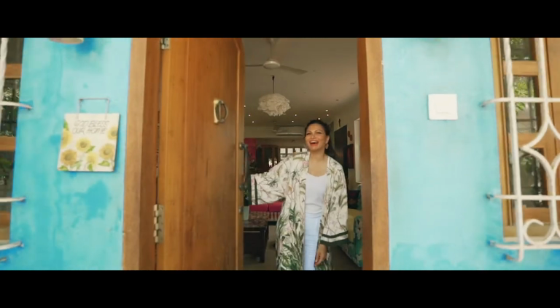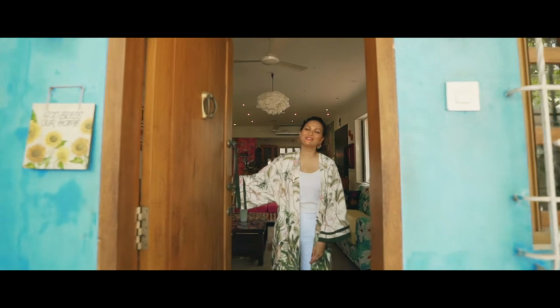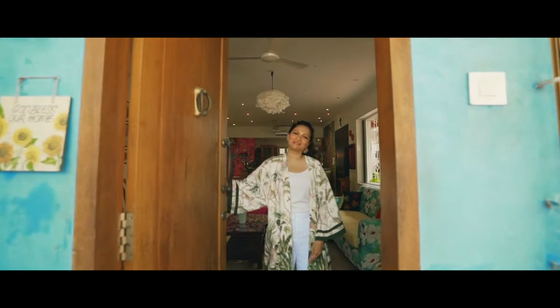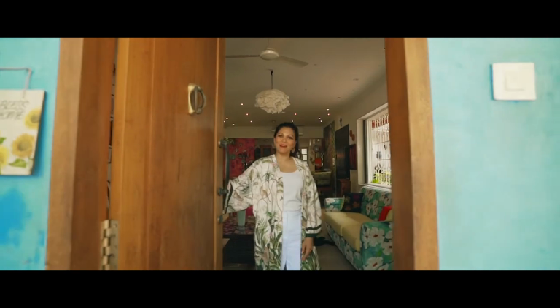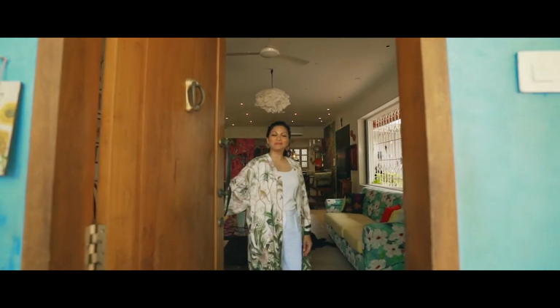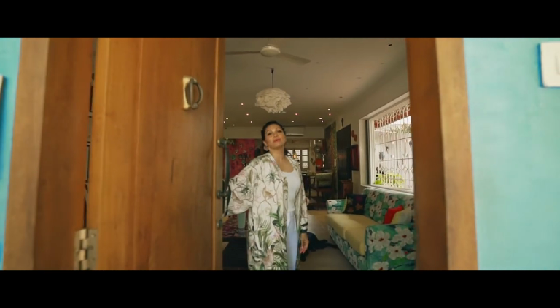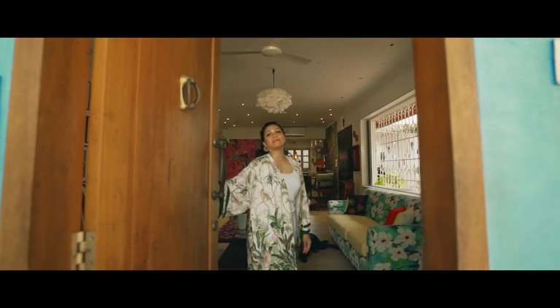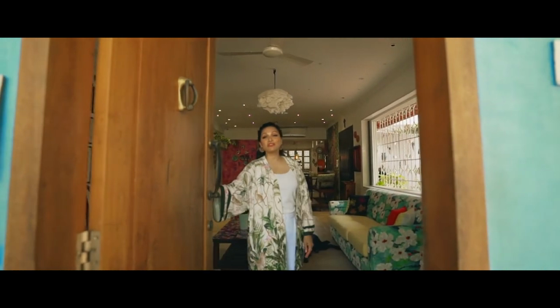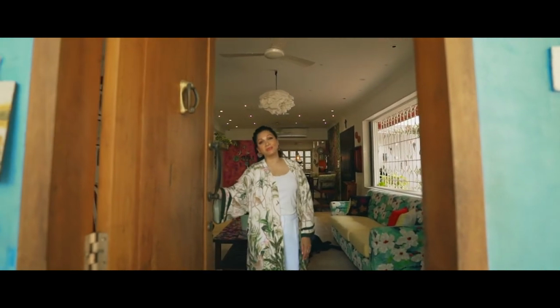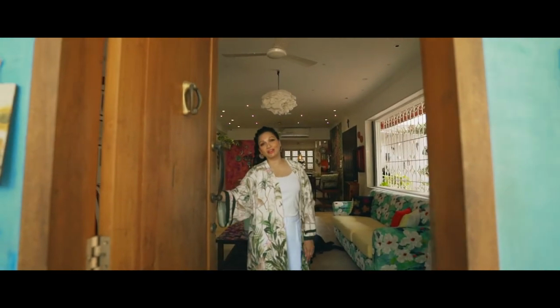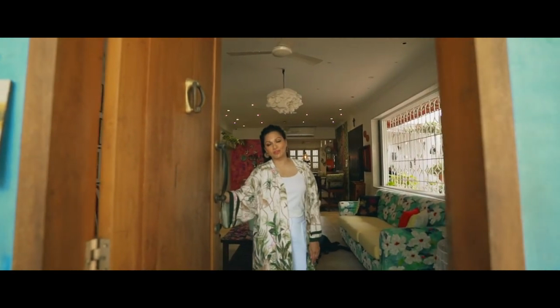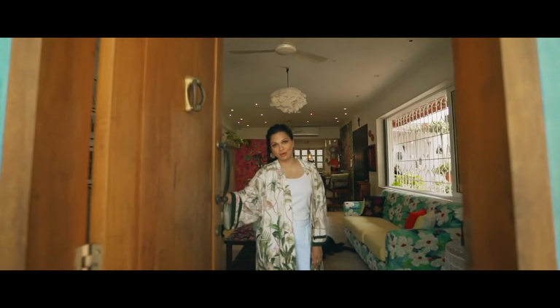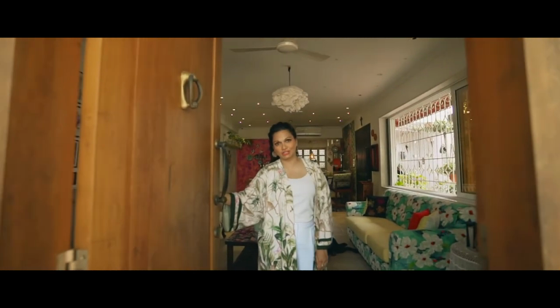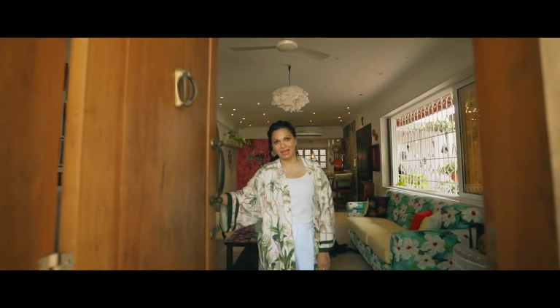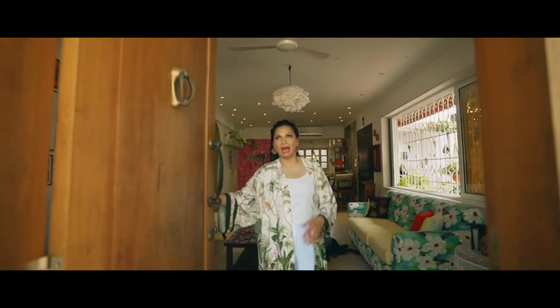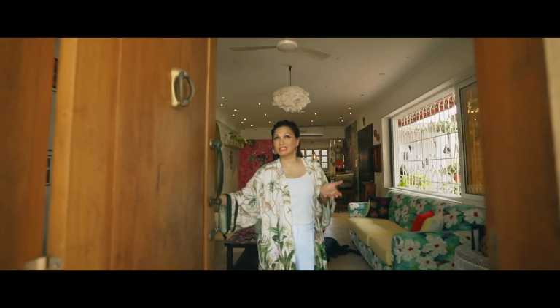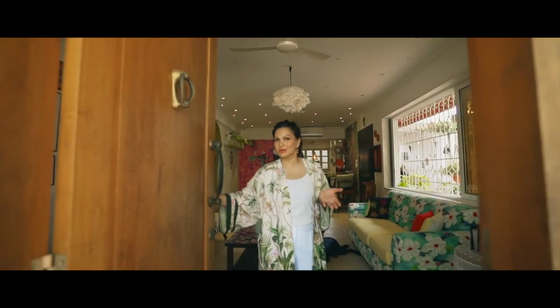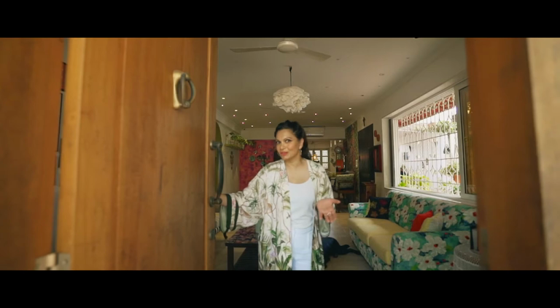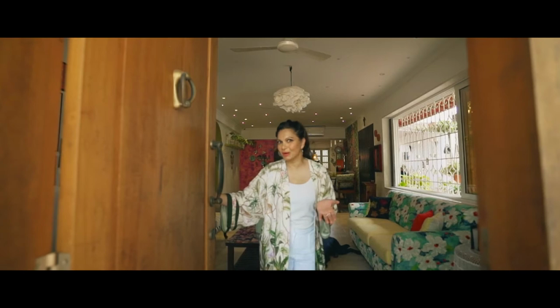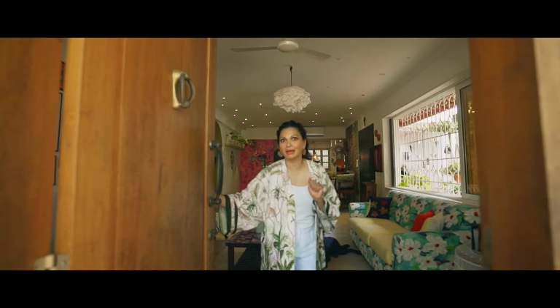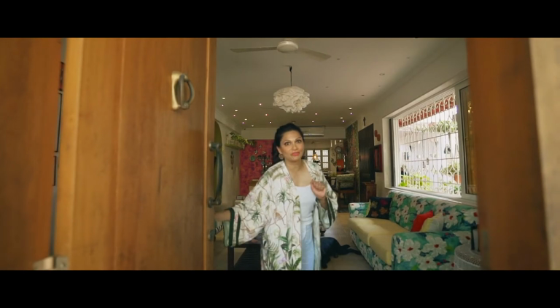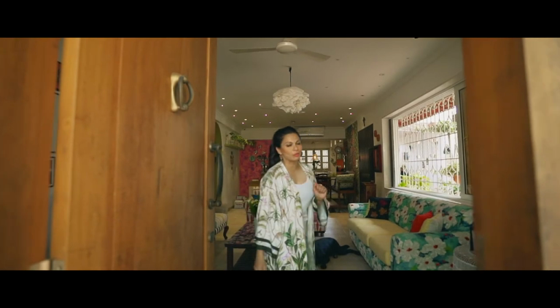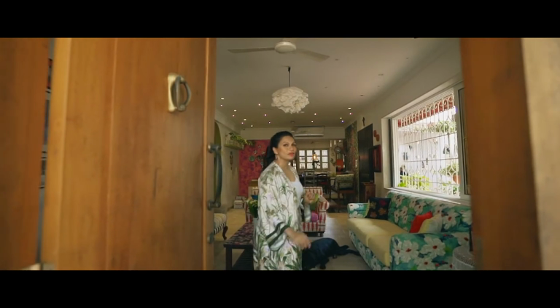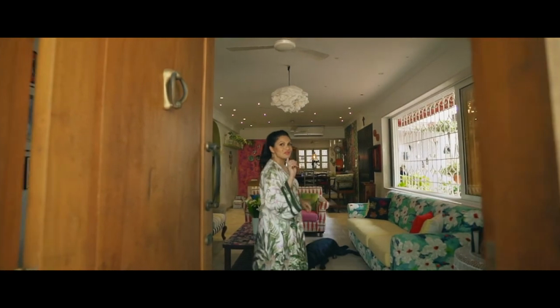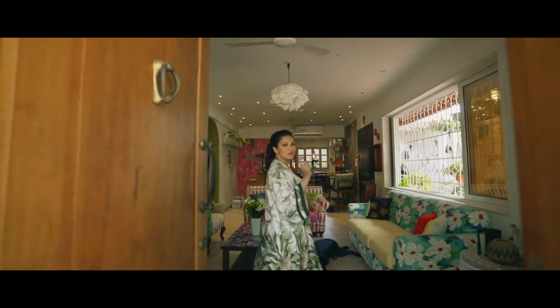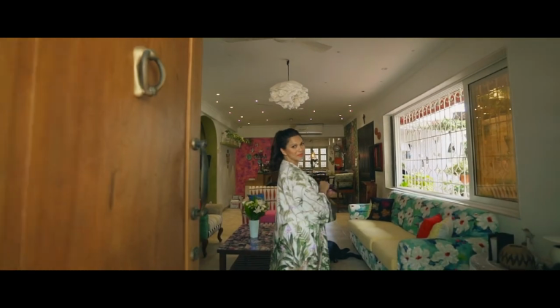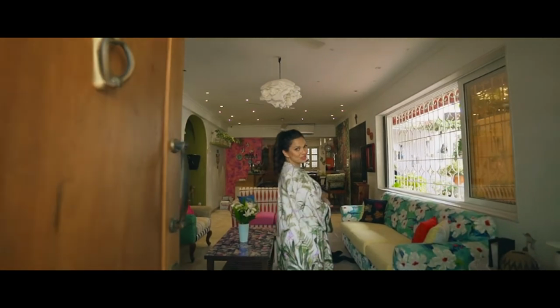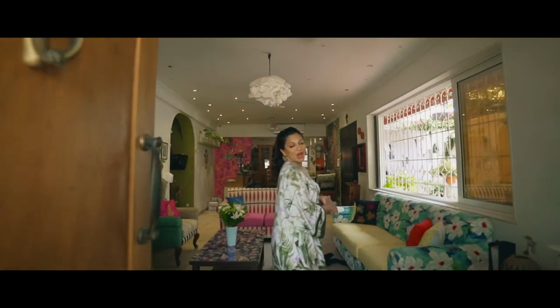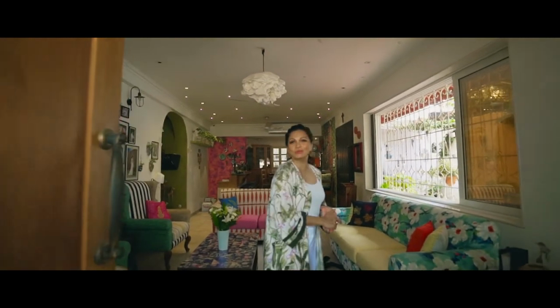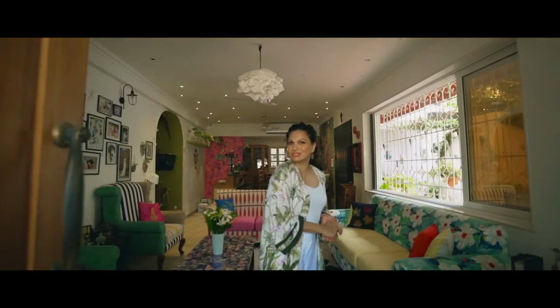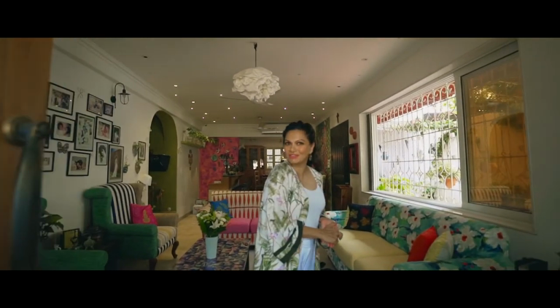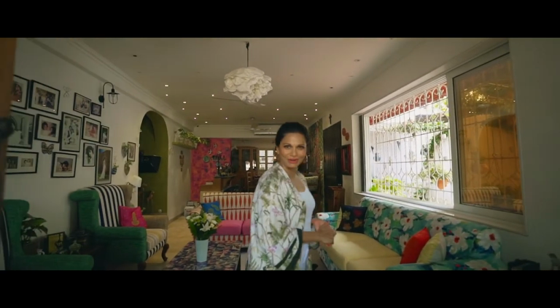Hi, welcome to my home. I'm having a few of my friends over for brunch today and I still have to do a little bit of prep, but before that why don't I give you a few recommendations on how to host the perfect brunch.